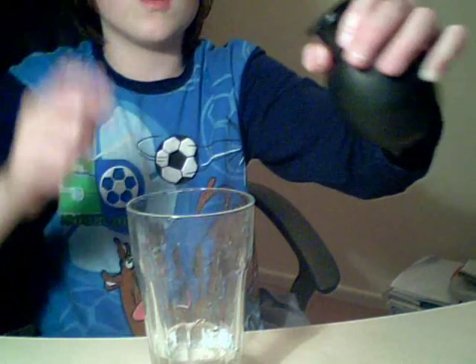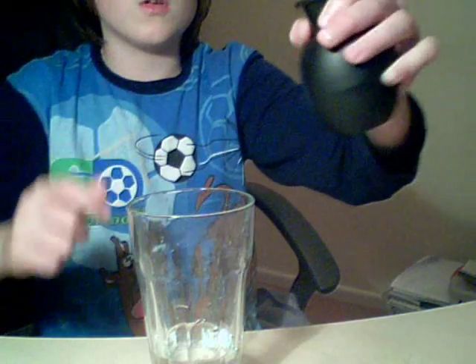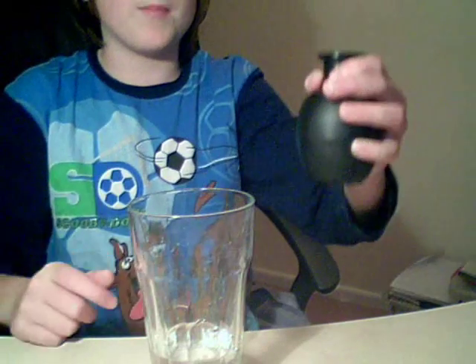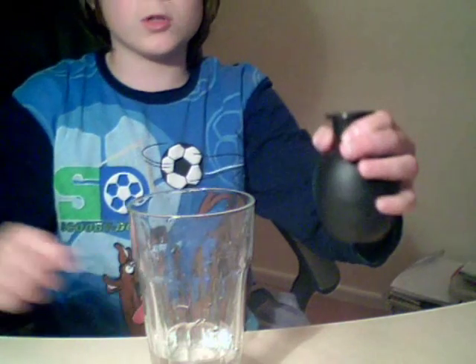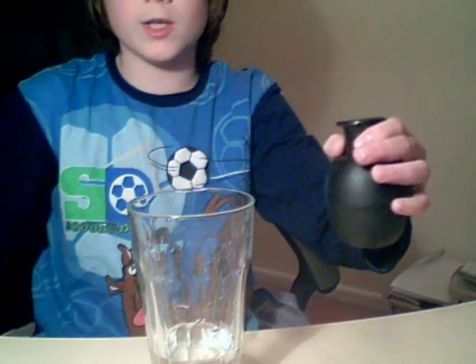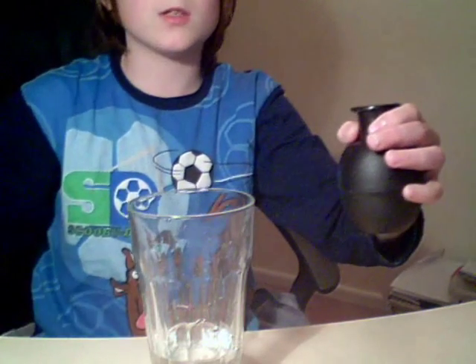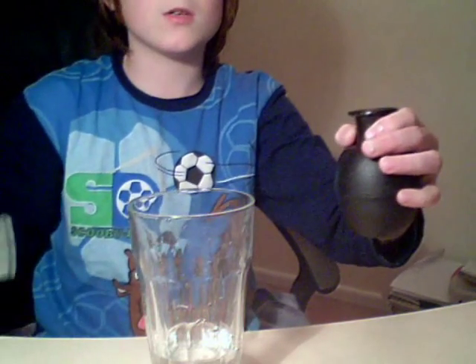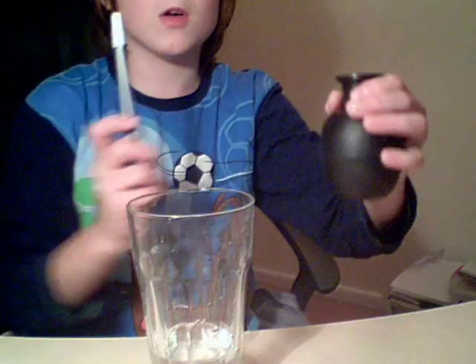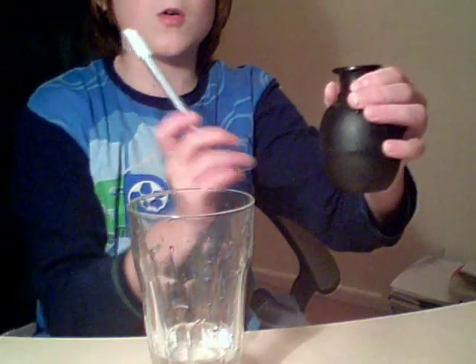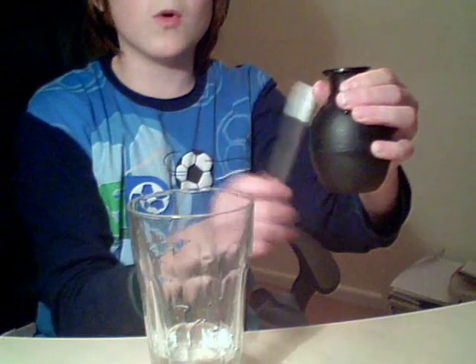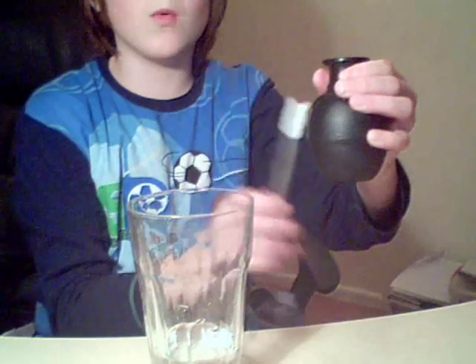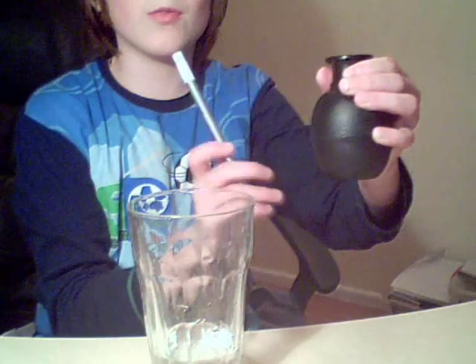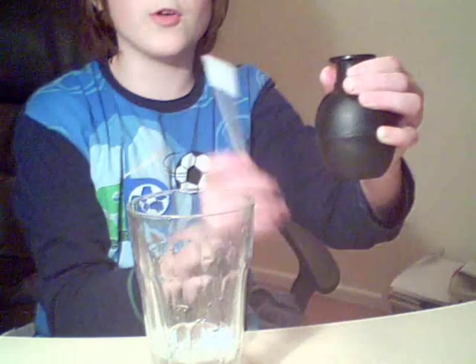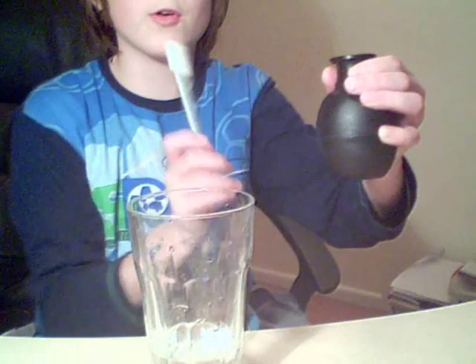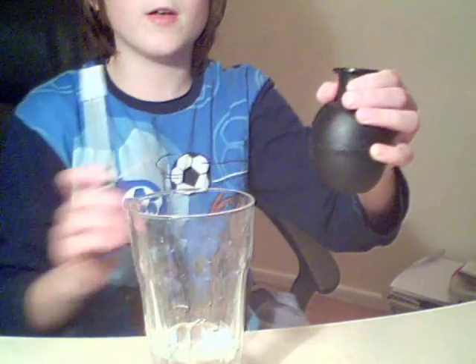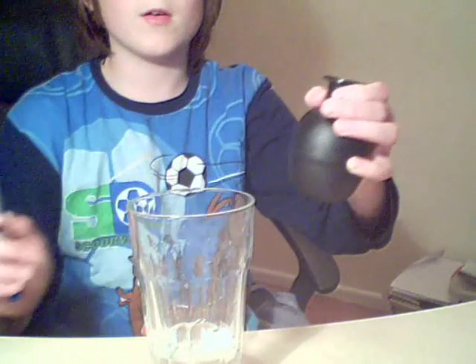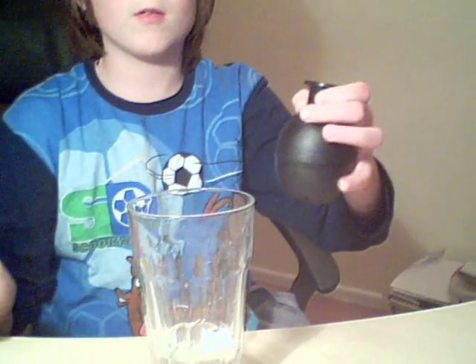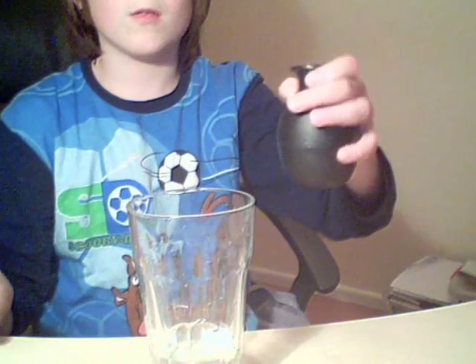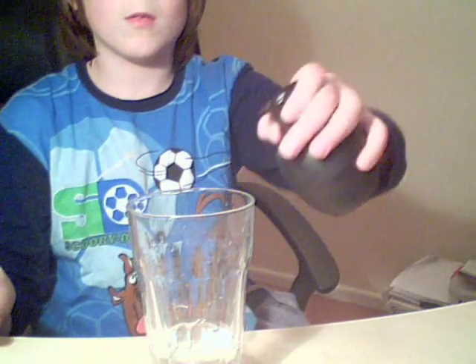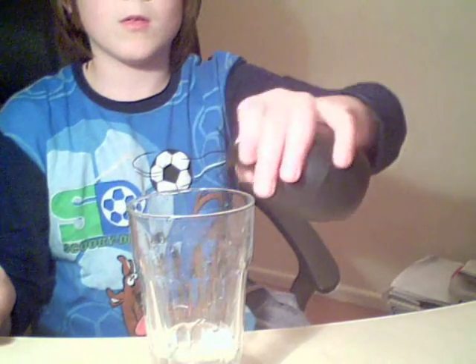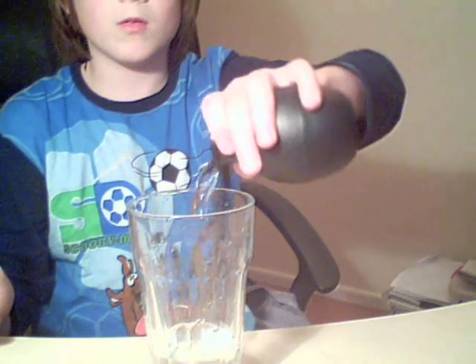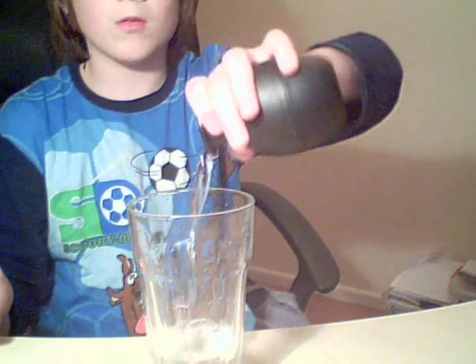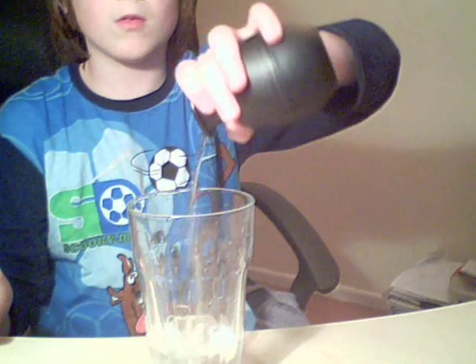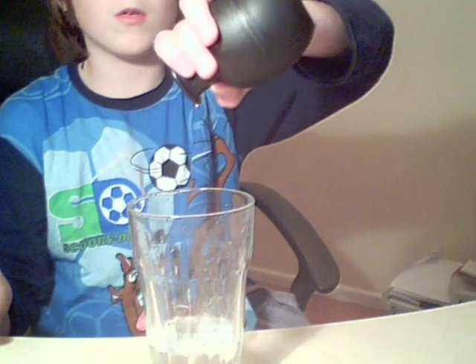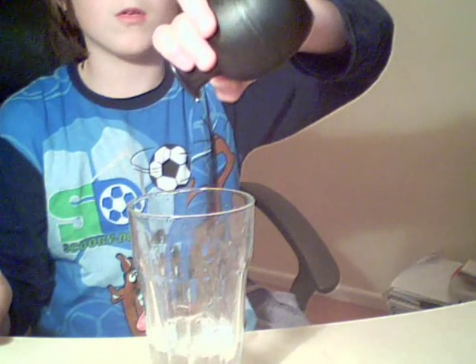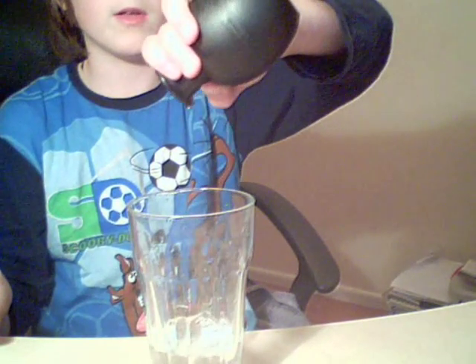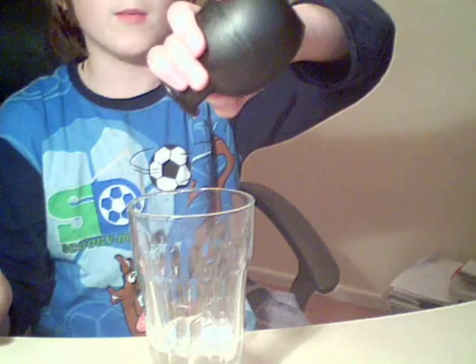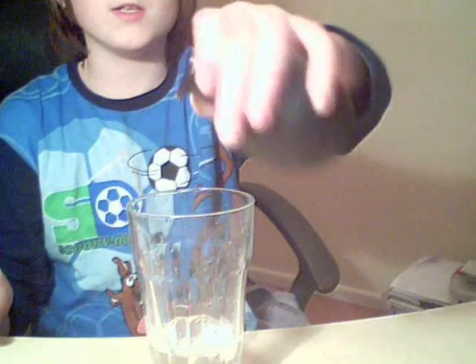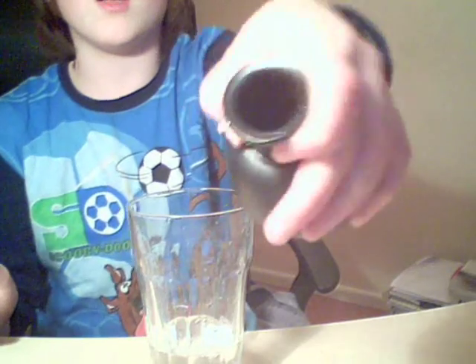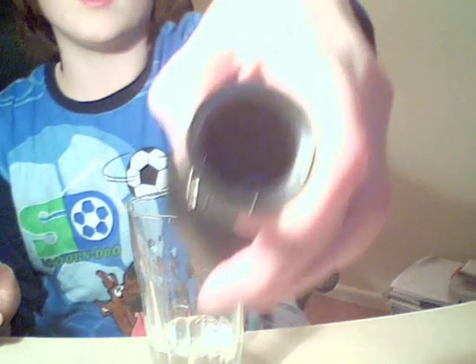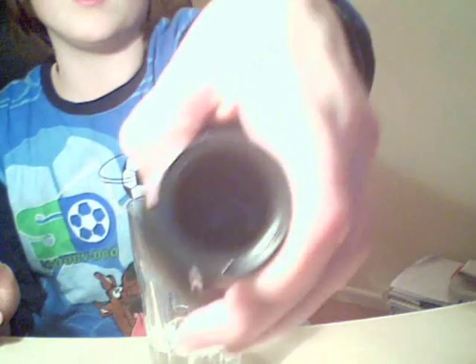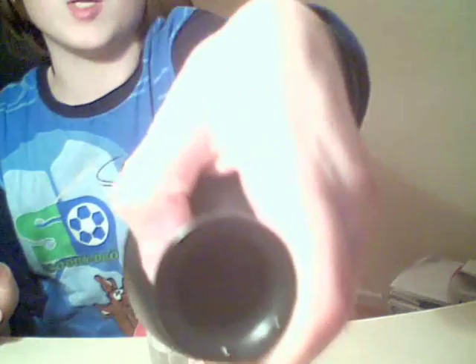But watch this. One, two, three. Amazing, and it's empty again.